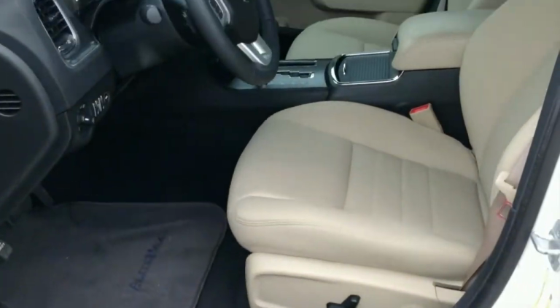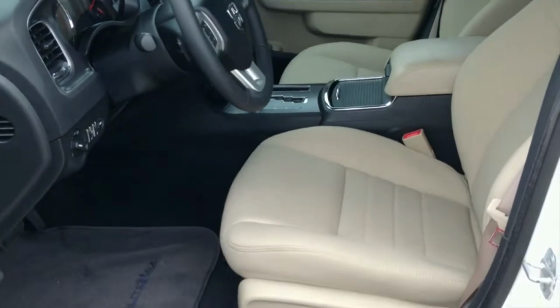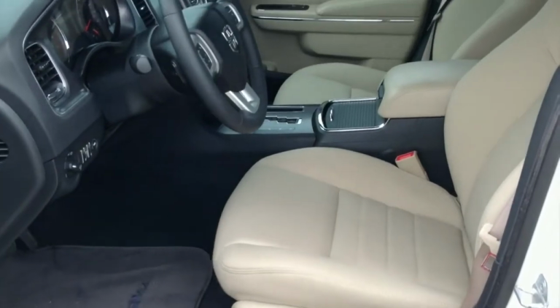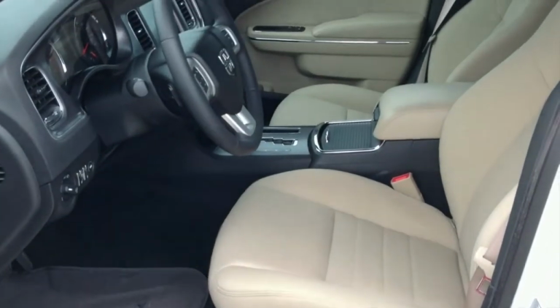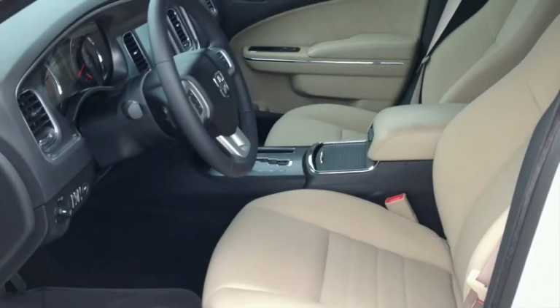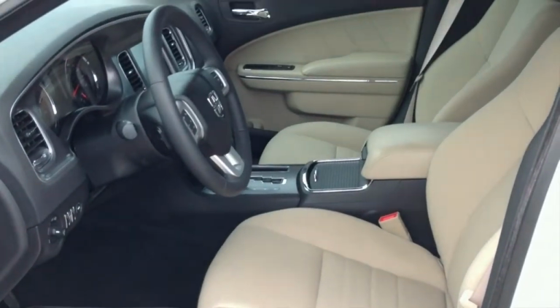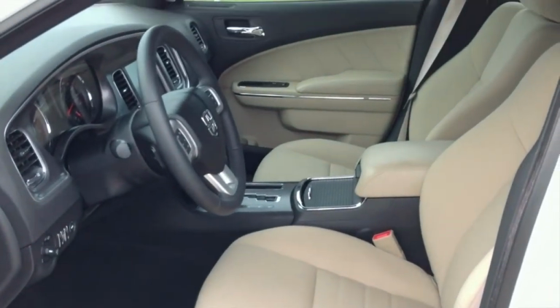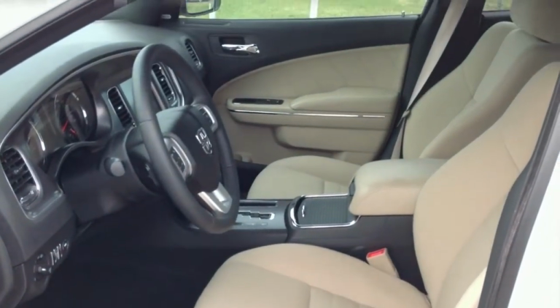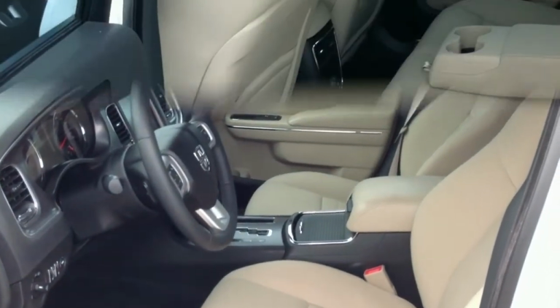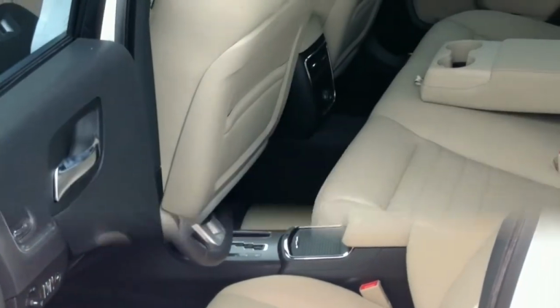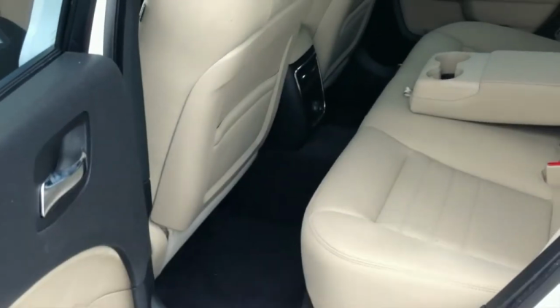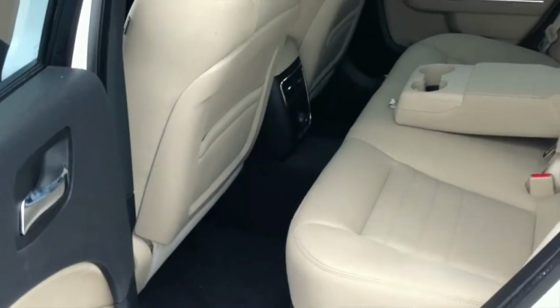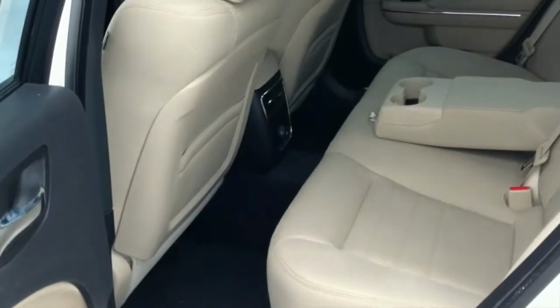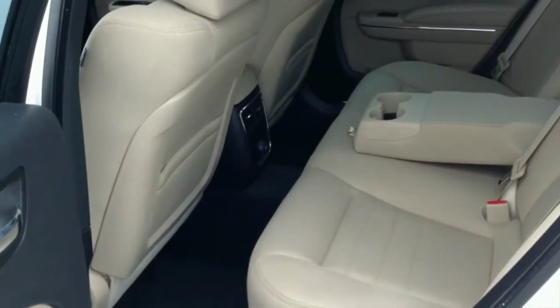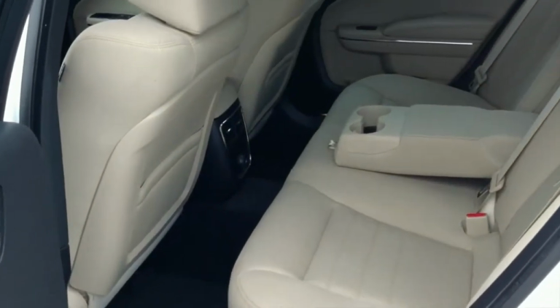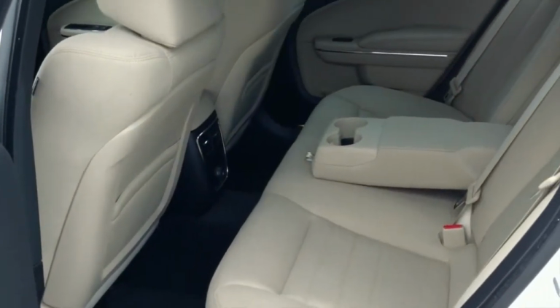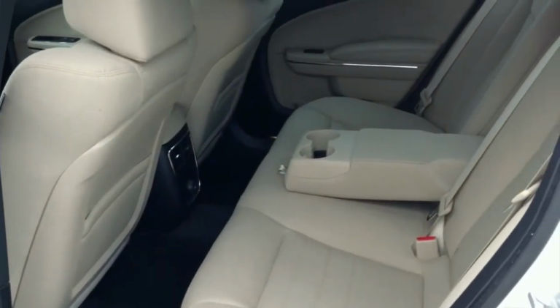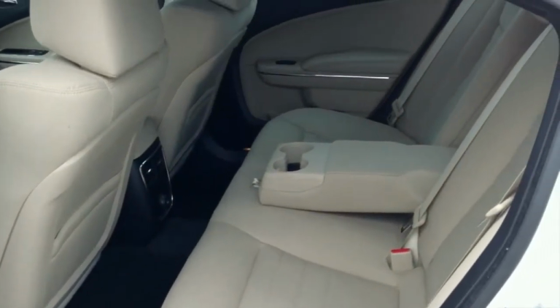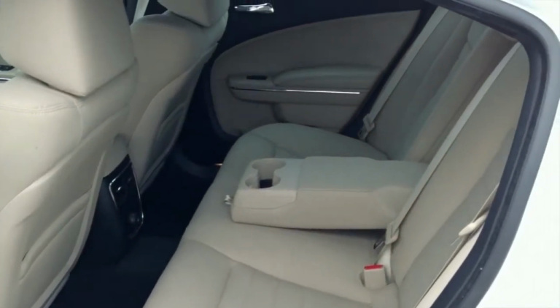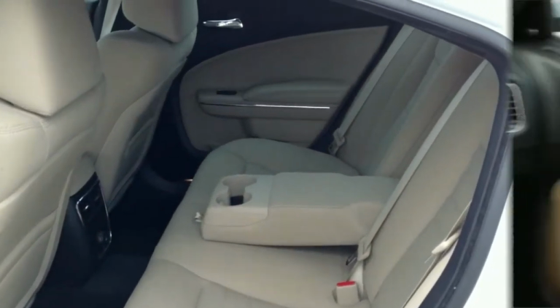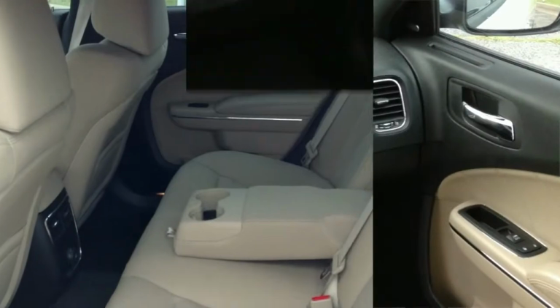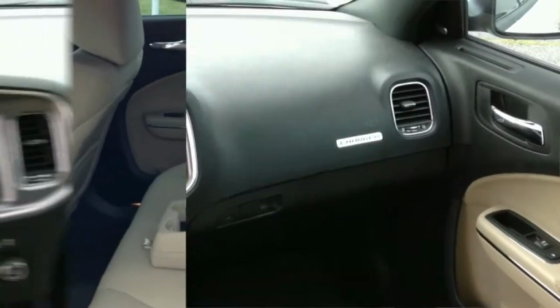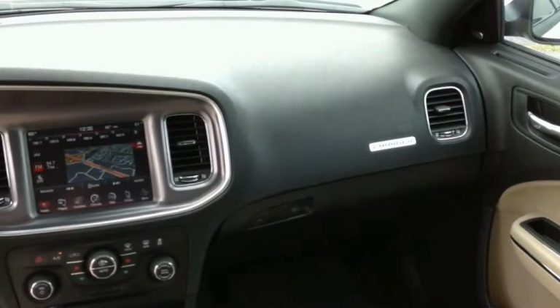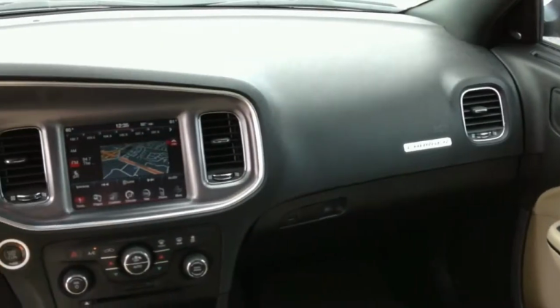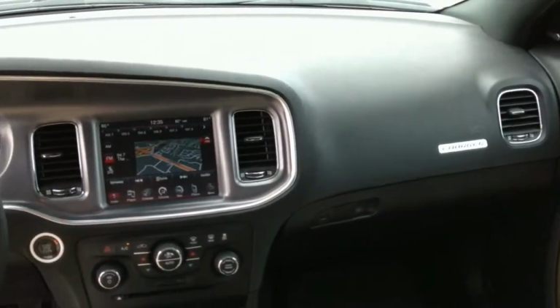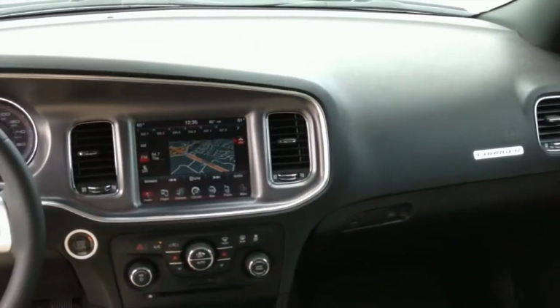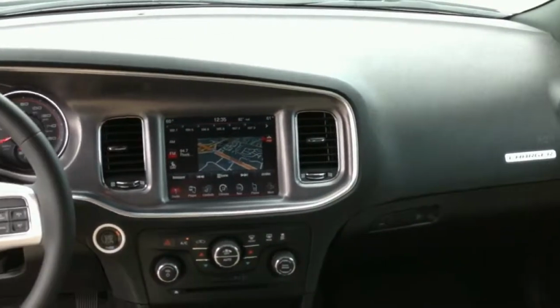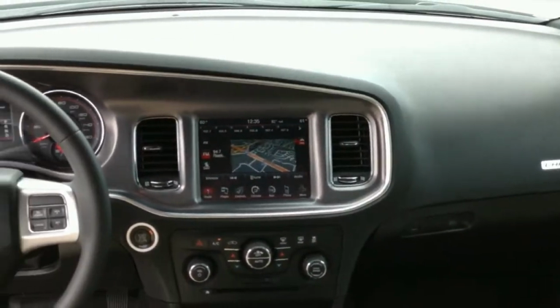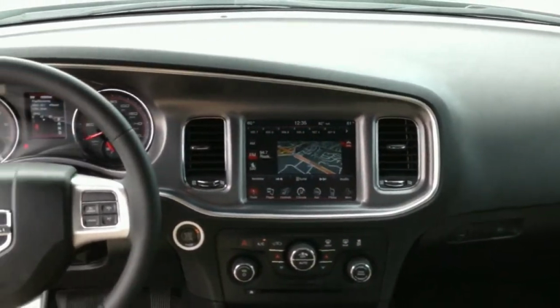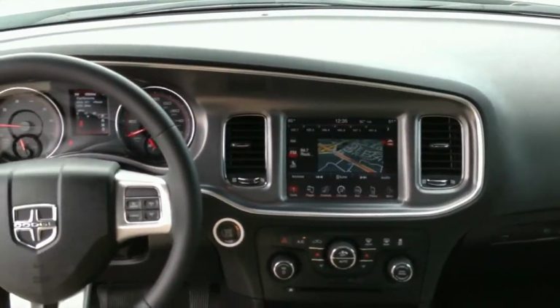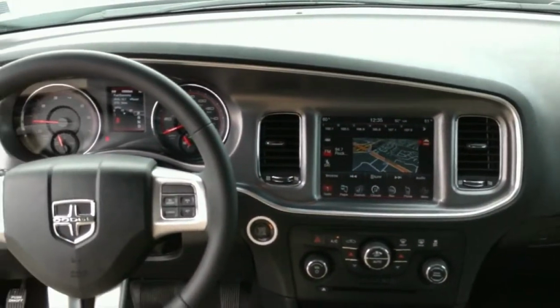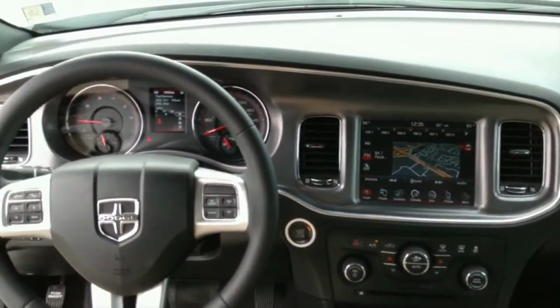This Carfax one-owner vehicle is in superb condition with only 19,000 miles and is listed $2,500 below NADA retail.